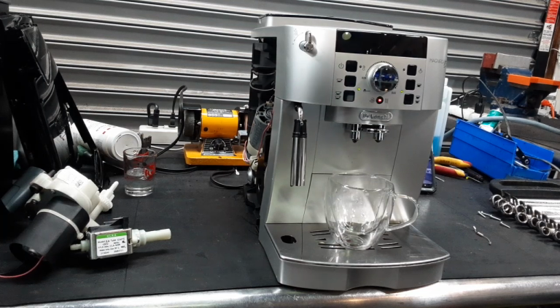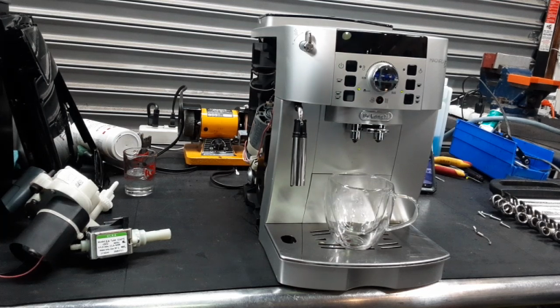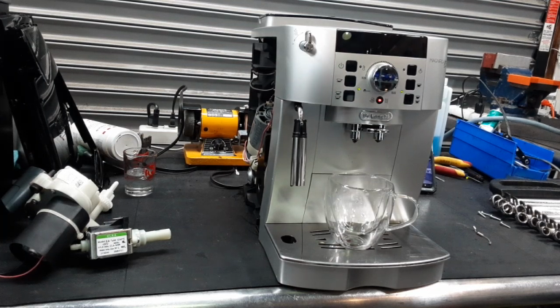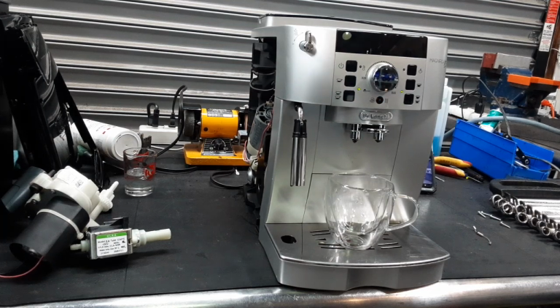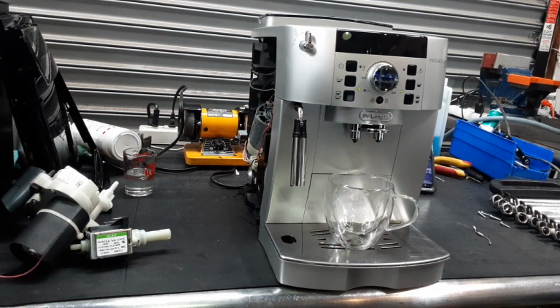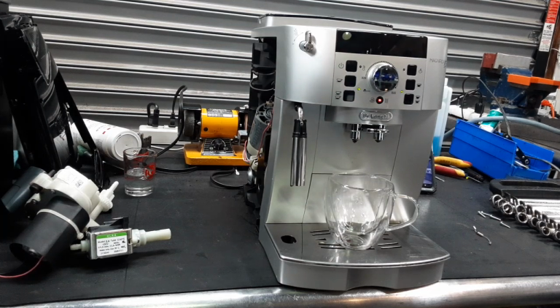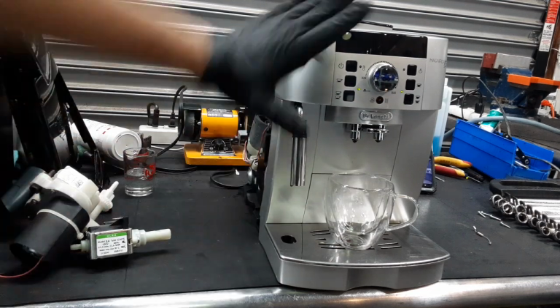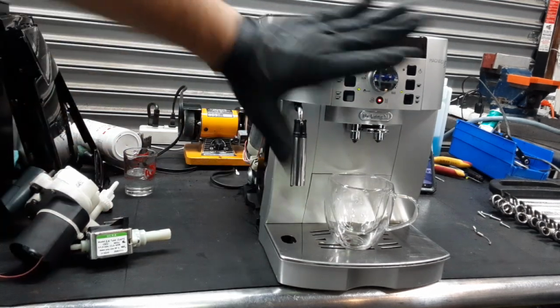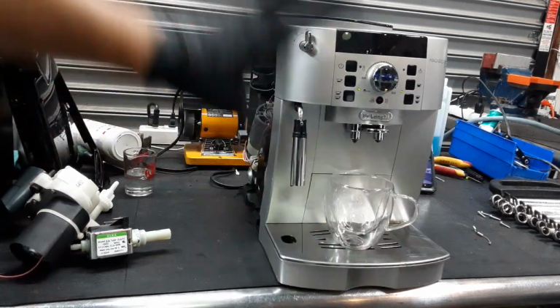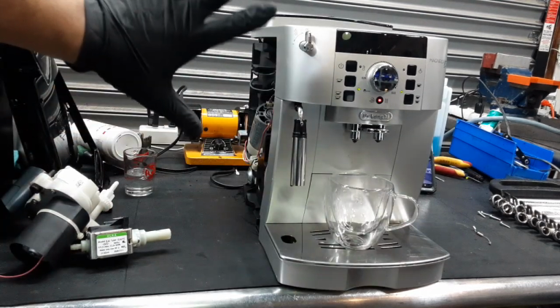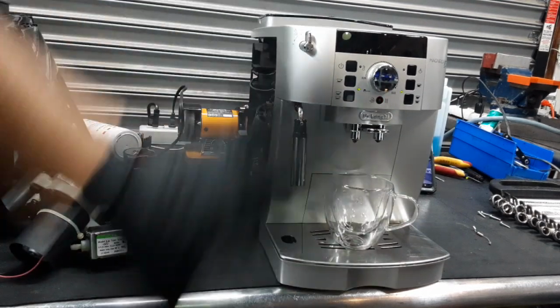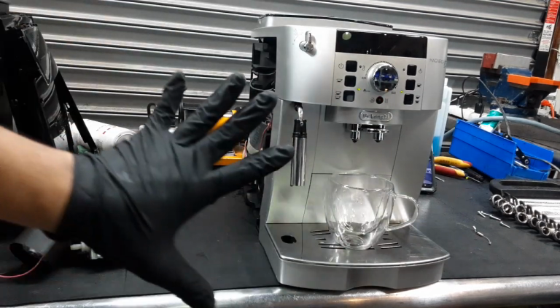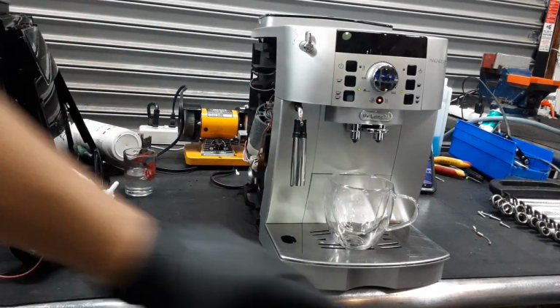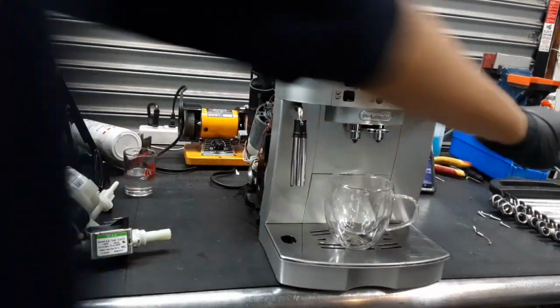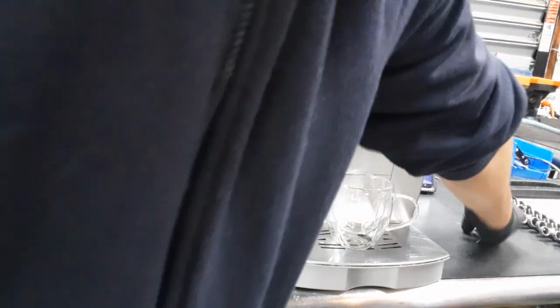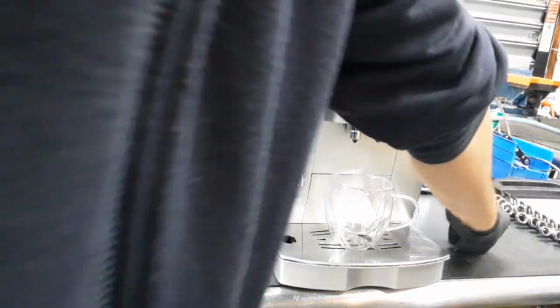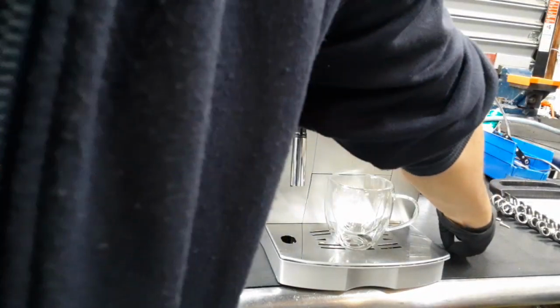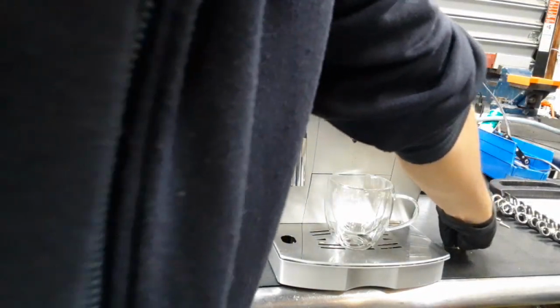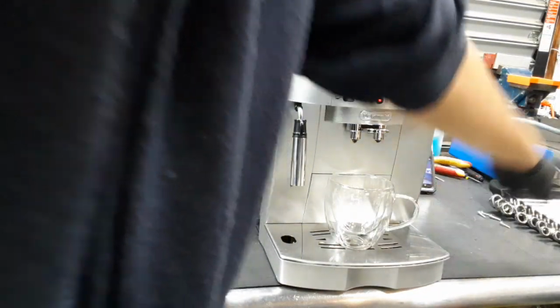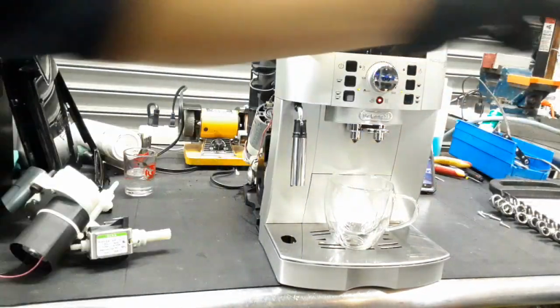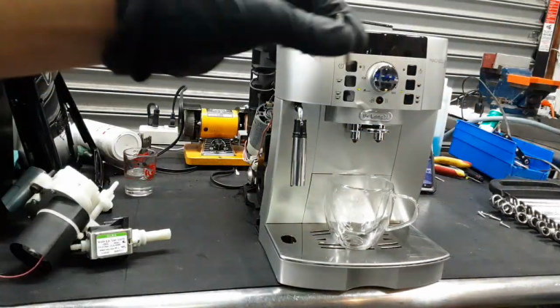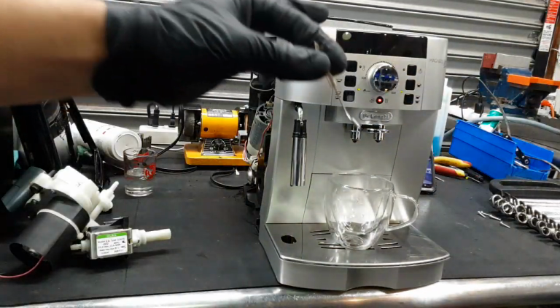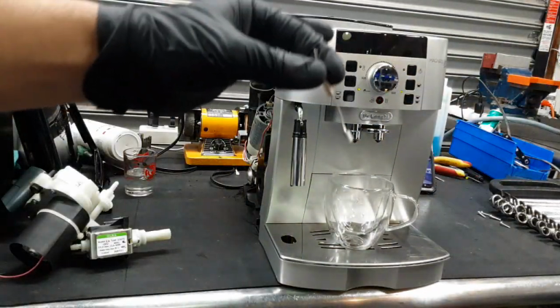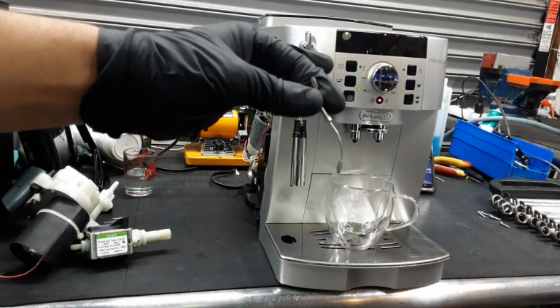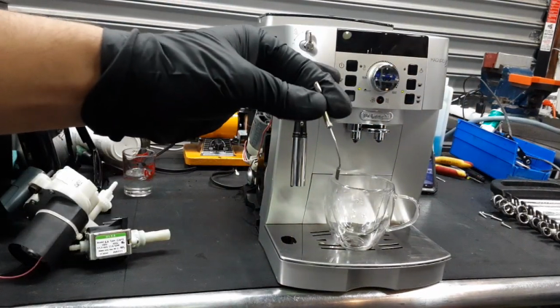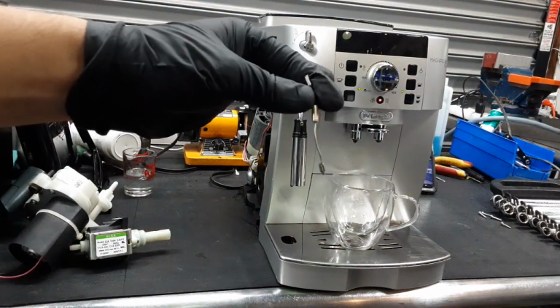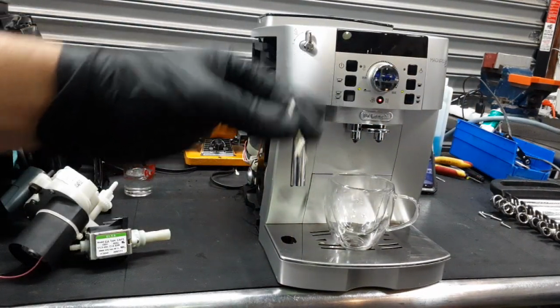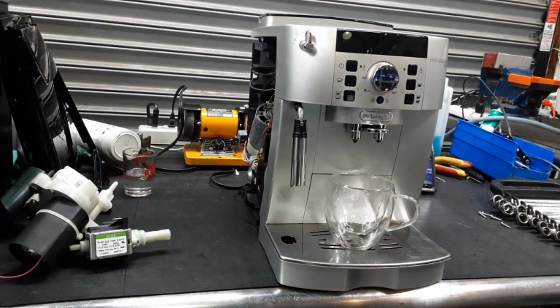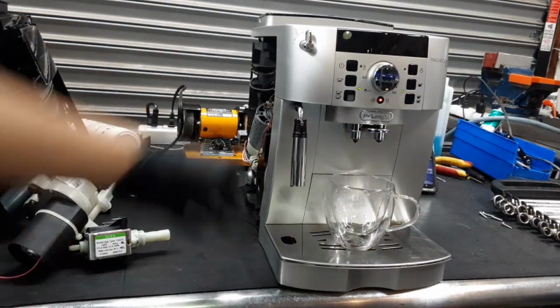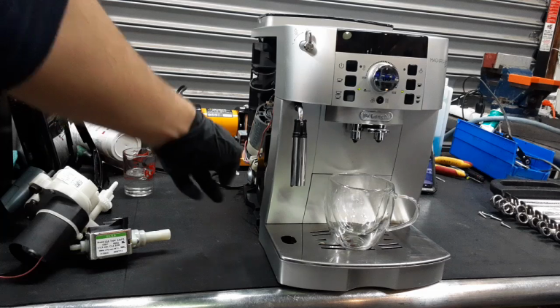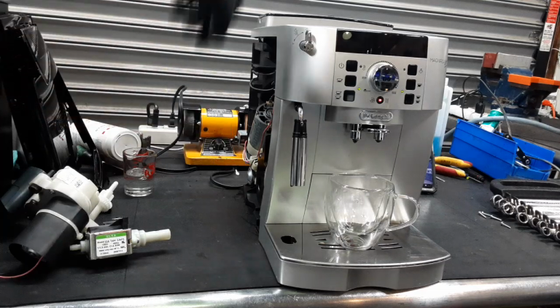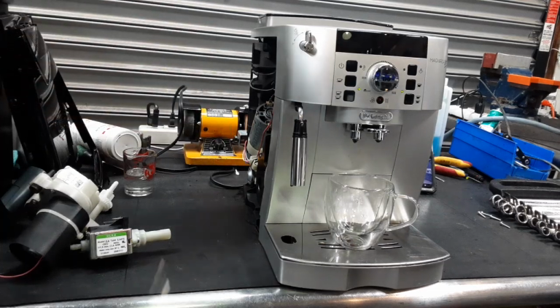Now for this machine, it was brought here because one, the machine was not turning on at all. That was because this little guy was not providing power to the thermal block that you see right here.